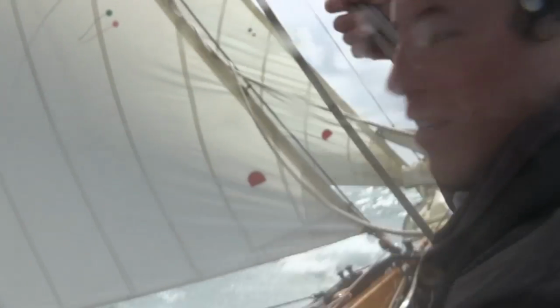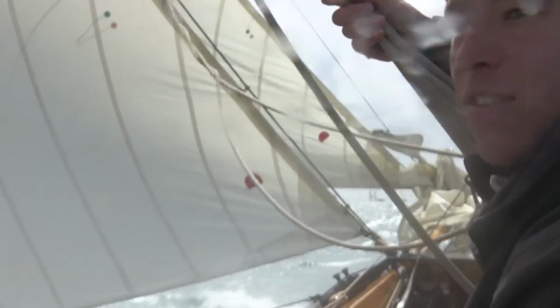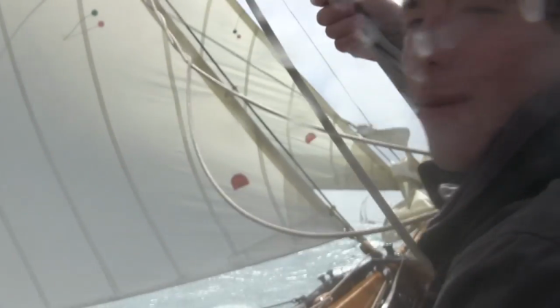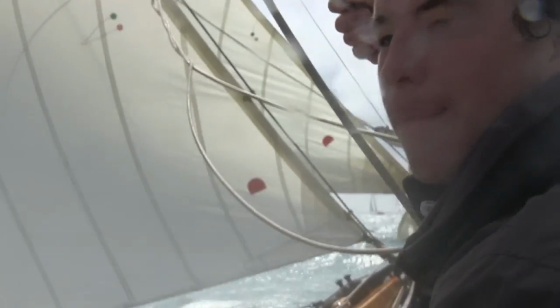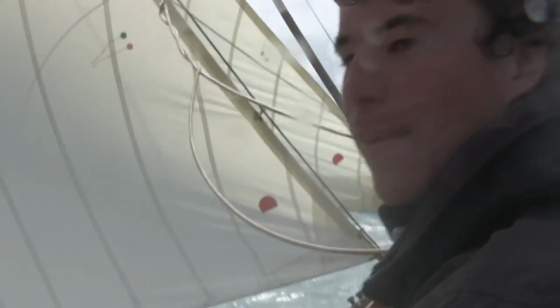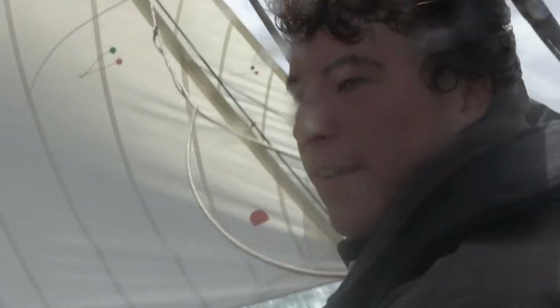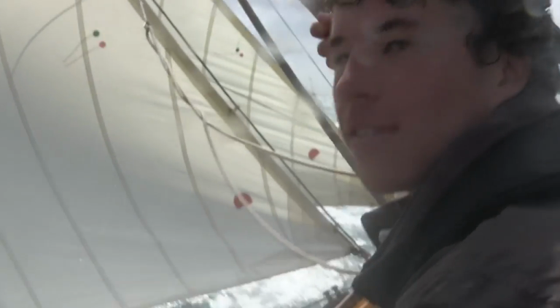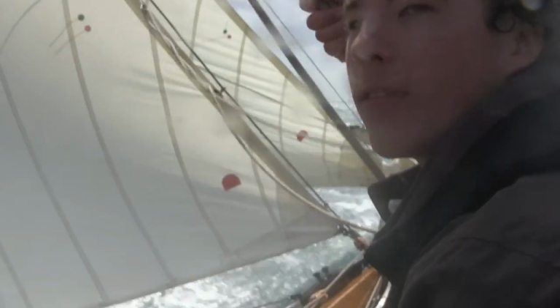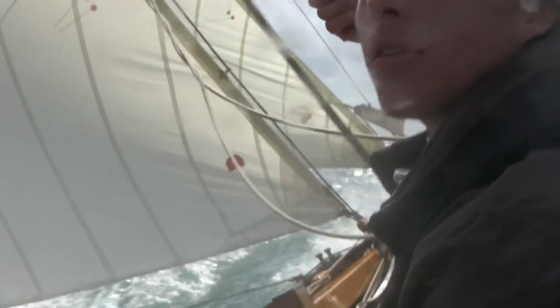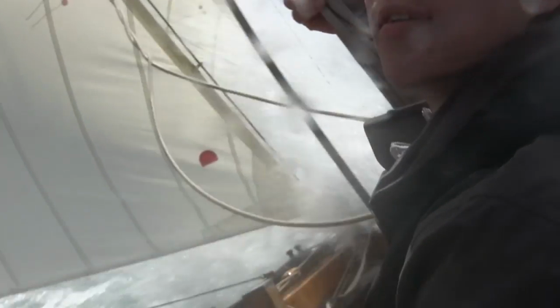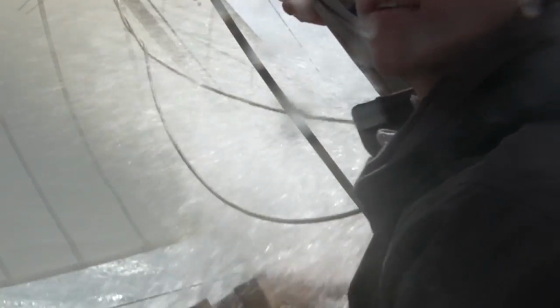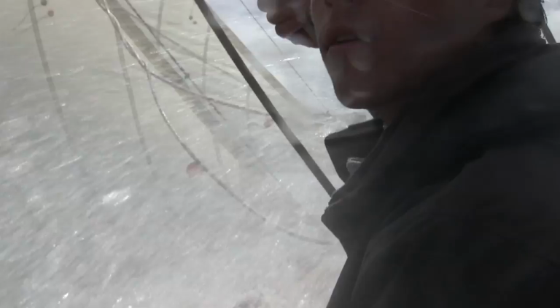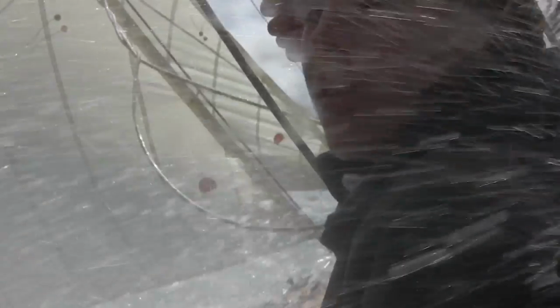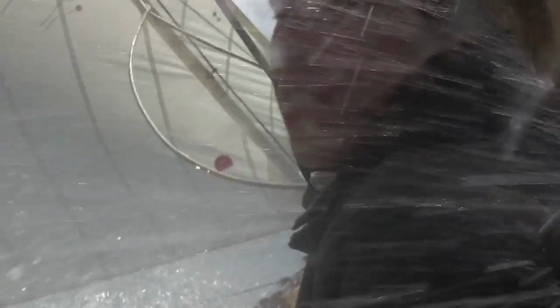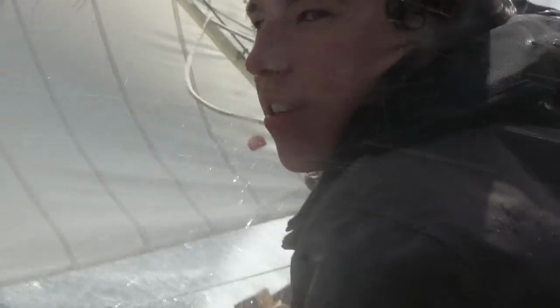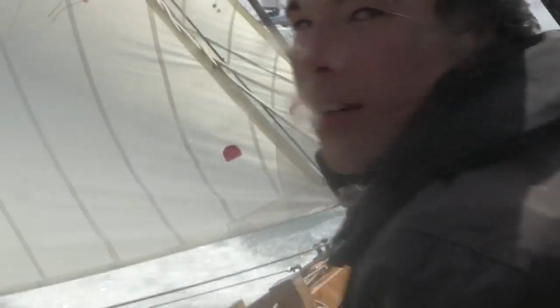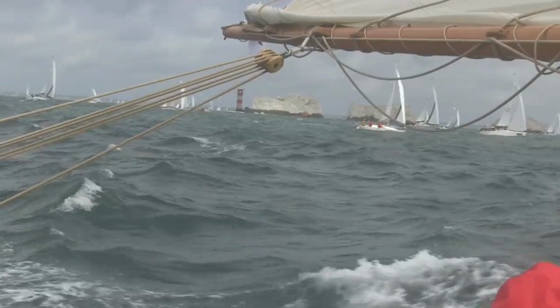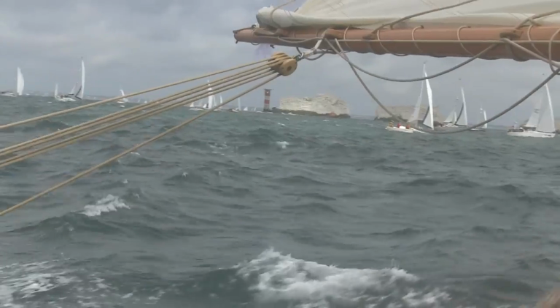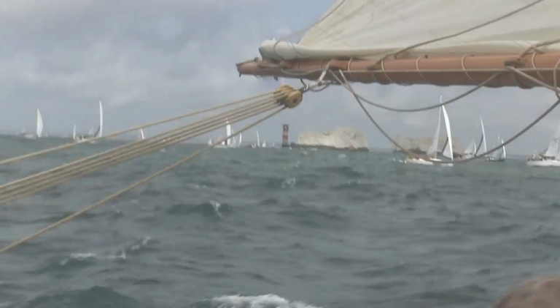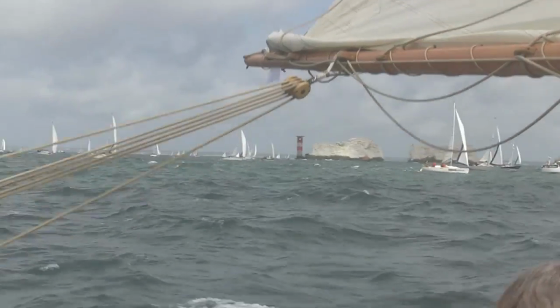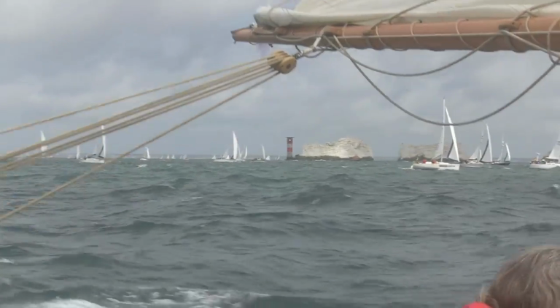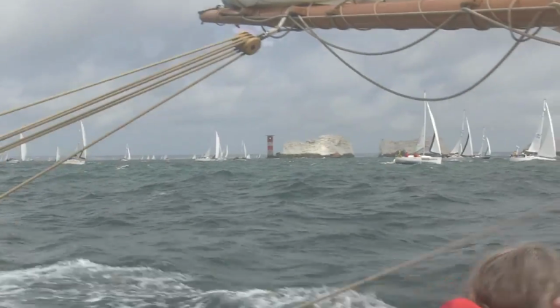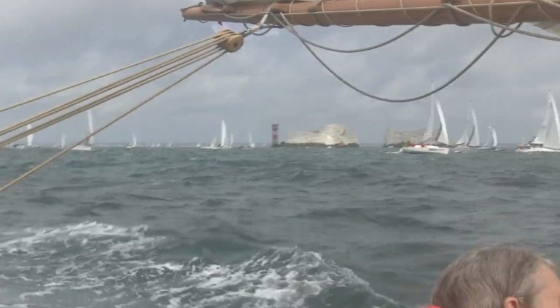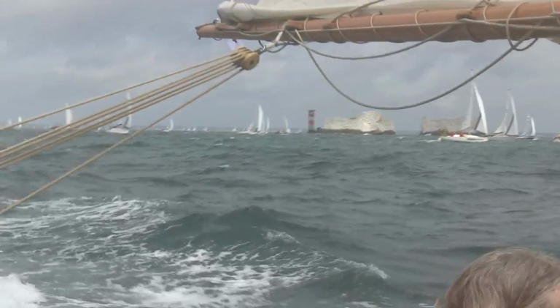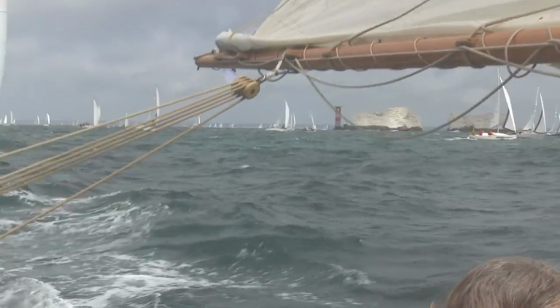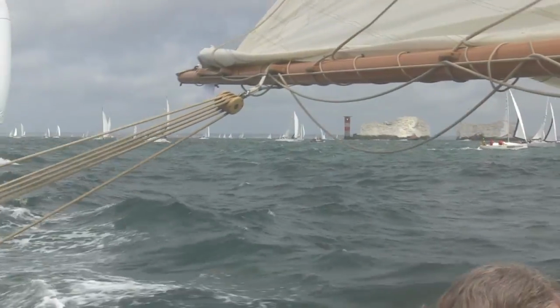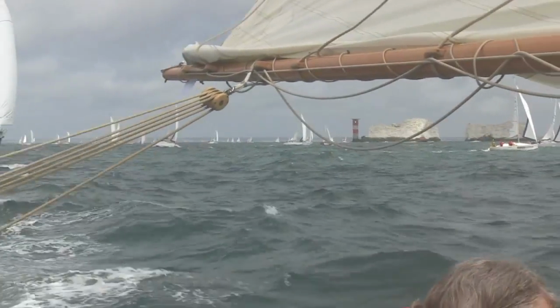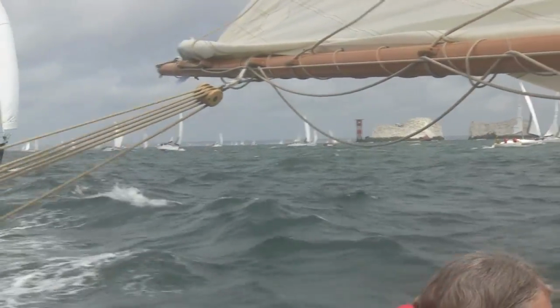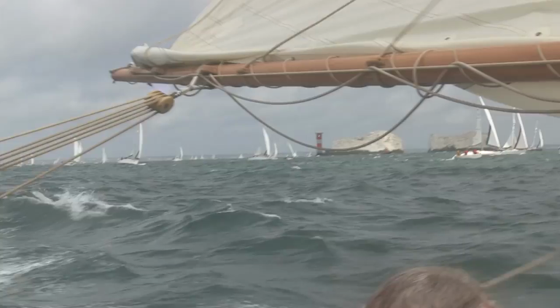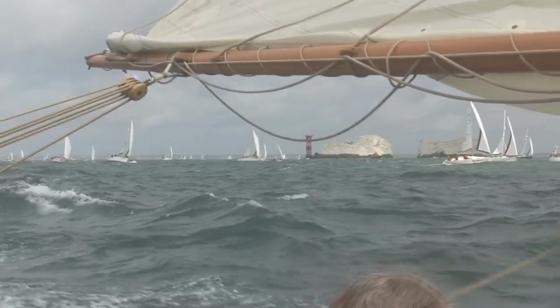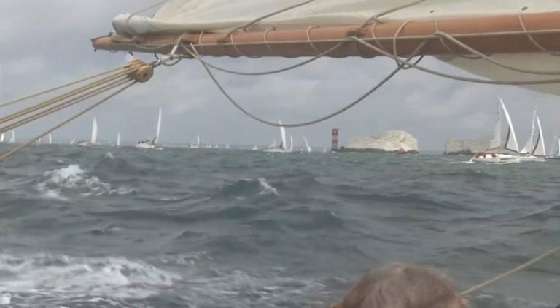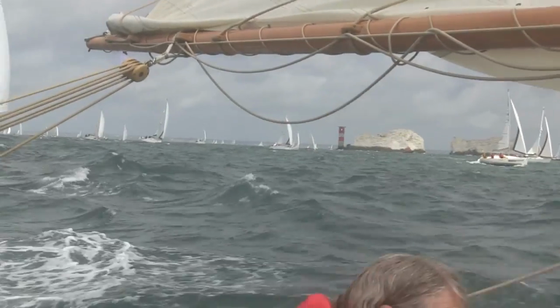That's always a big wave. We round the iconic Needles Lighthouse, the first turning mark of the course, and head south to St Catherine's.